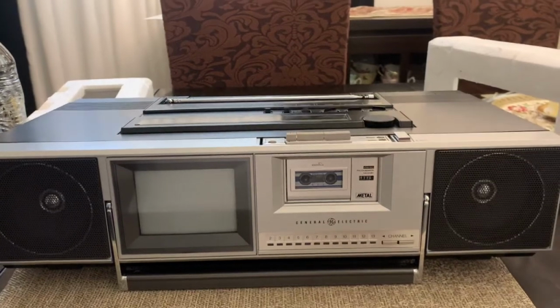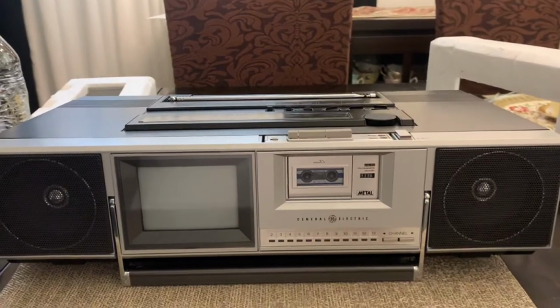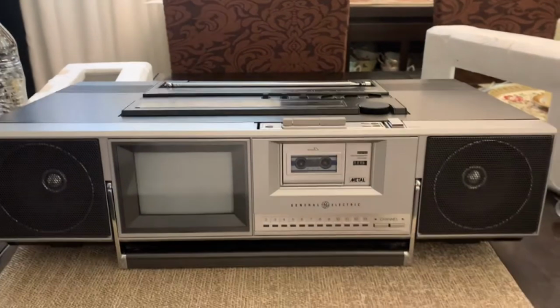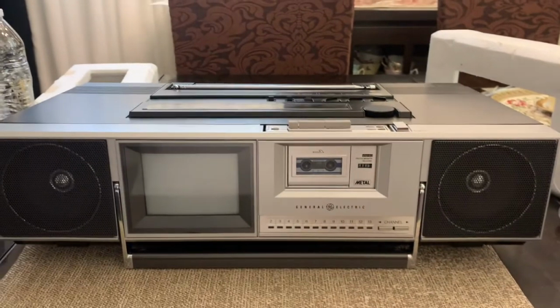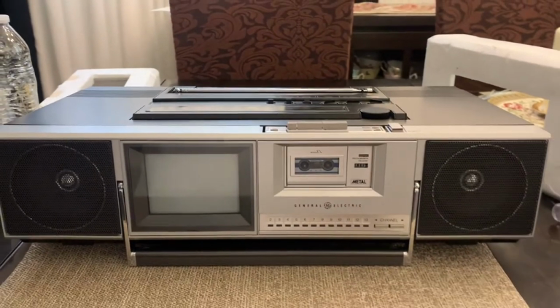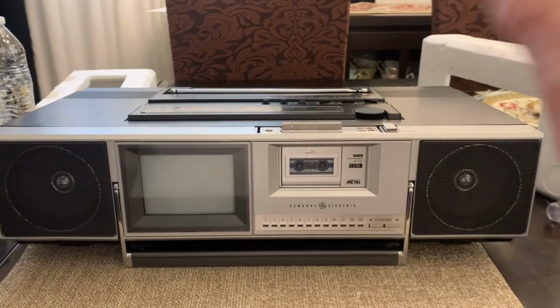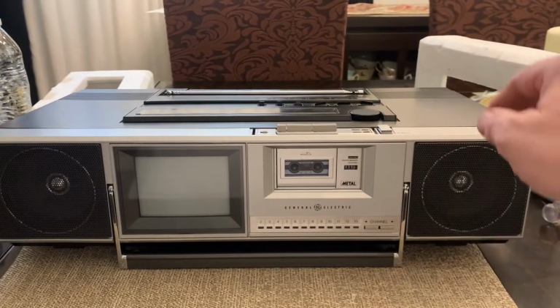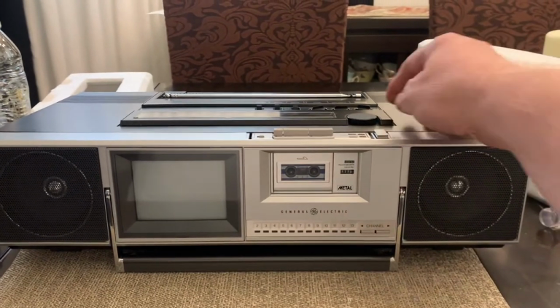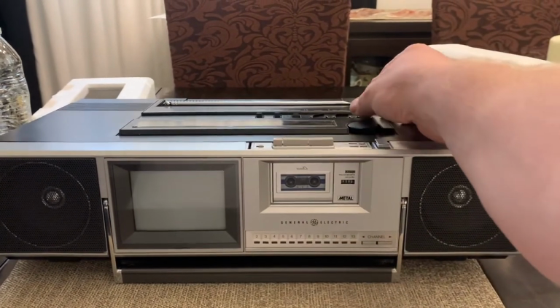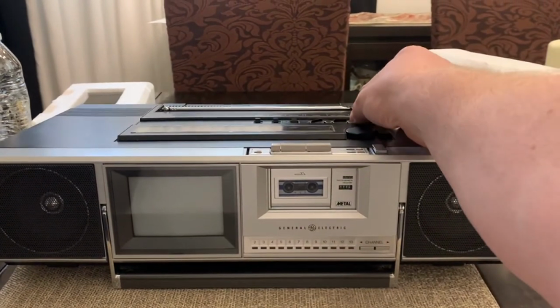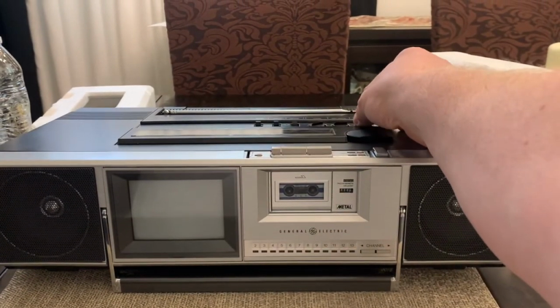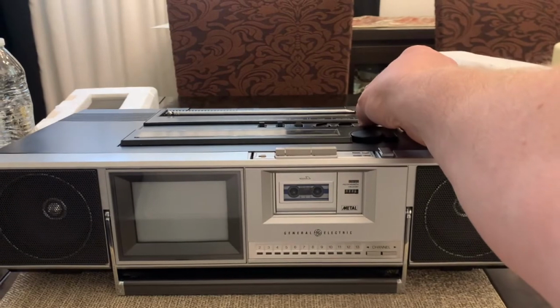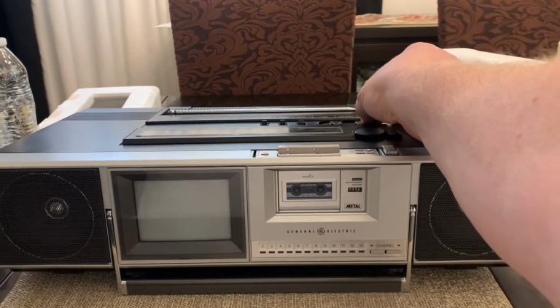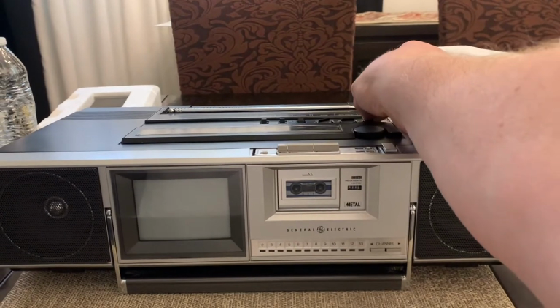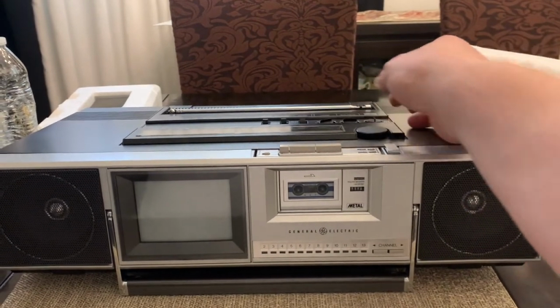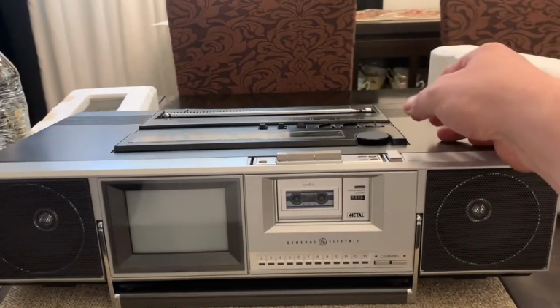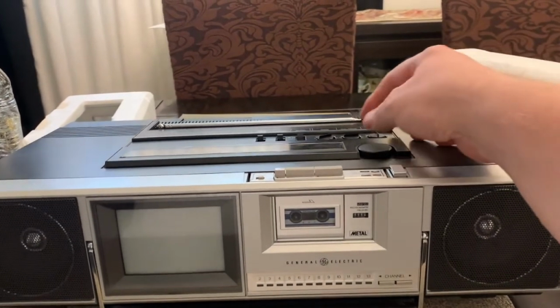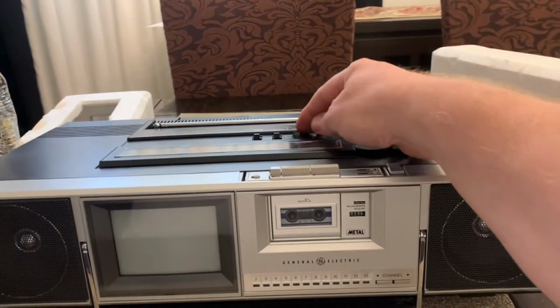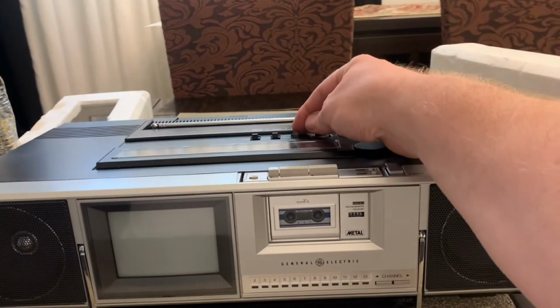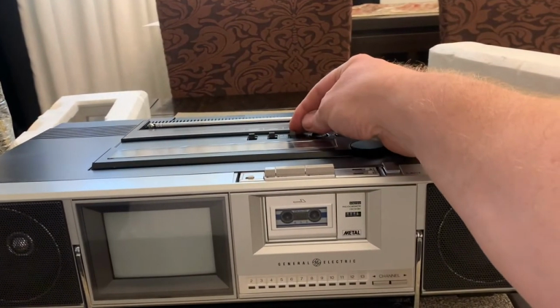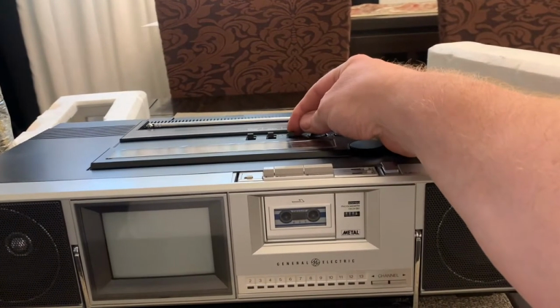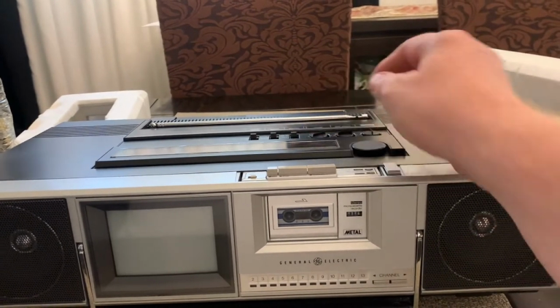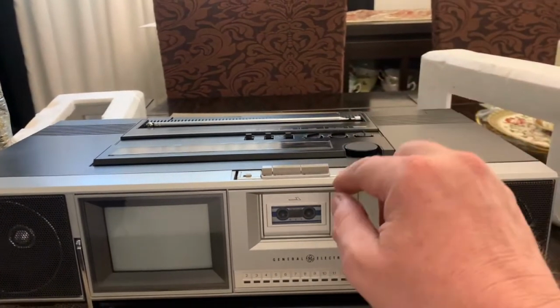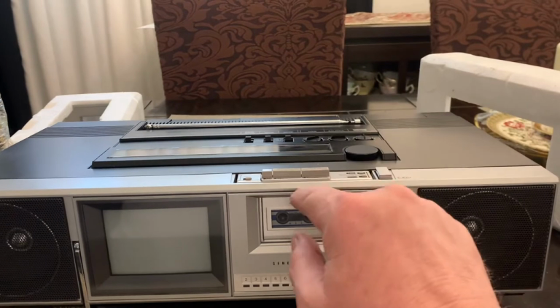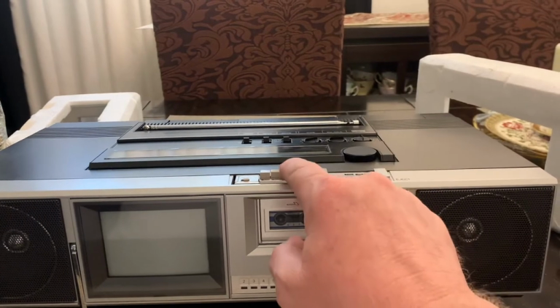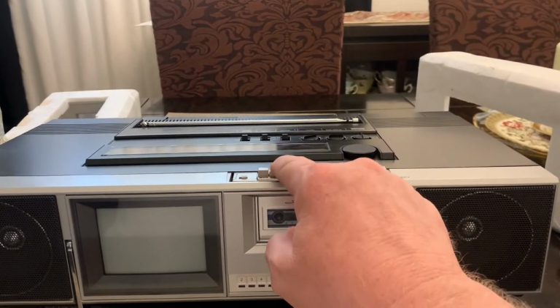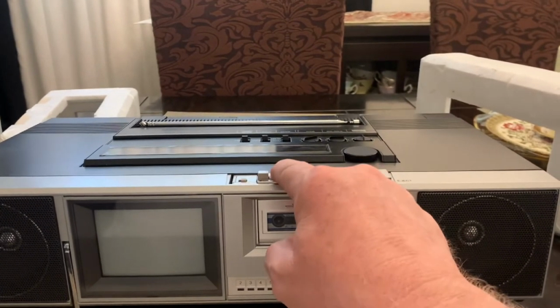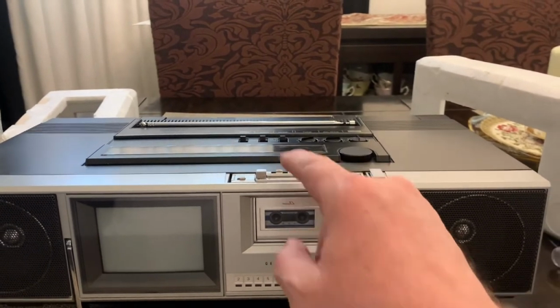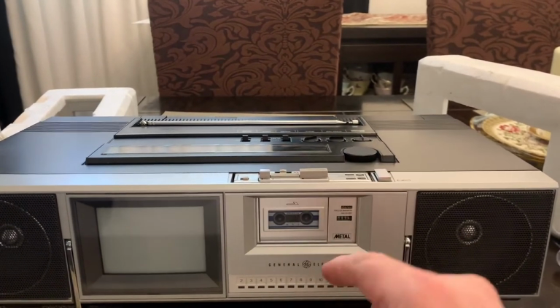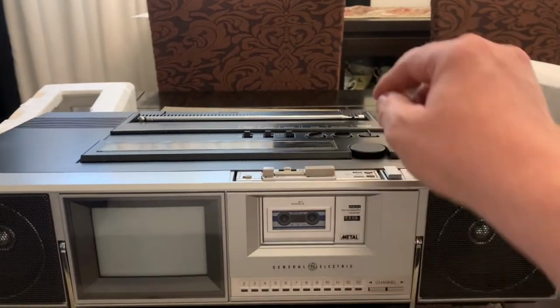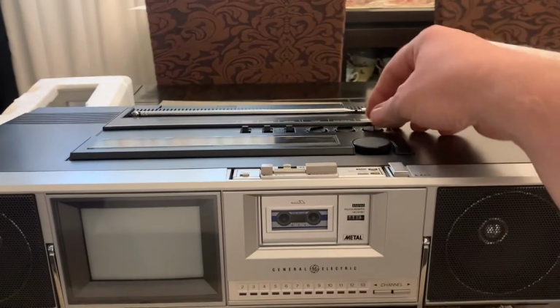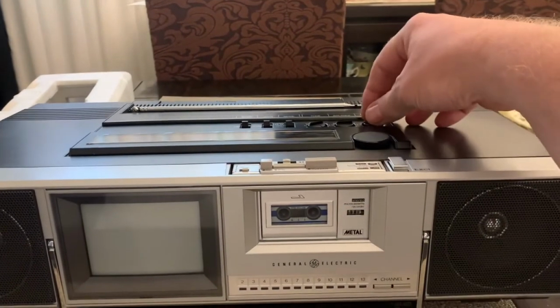Here's a video of the GE Roadshow radio. I'm going to show how things work on it. Turn it on, put it on tape, press play there.